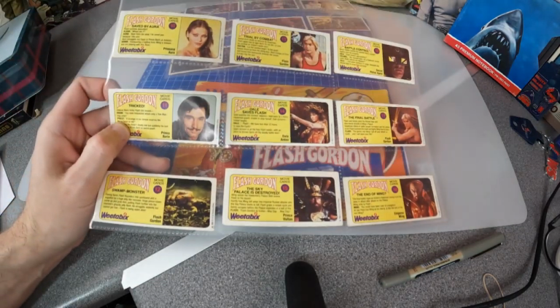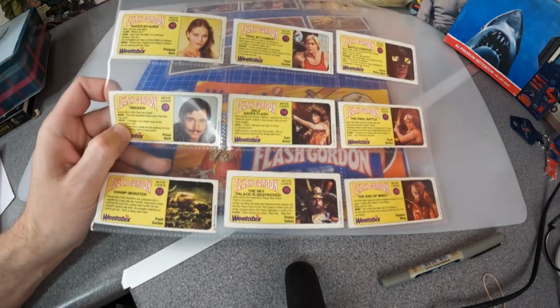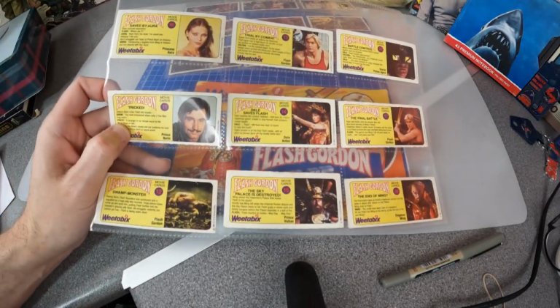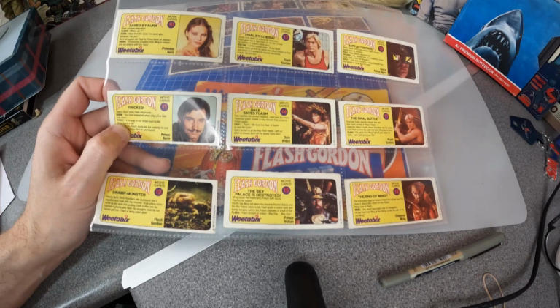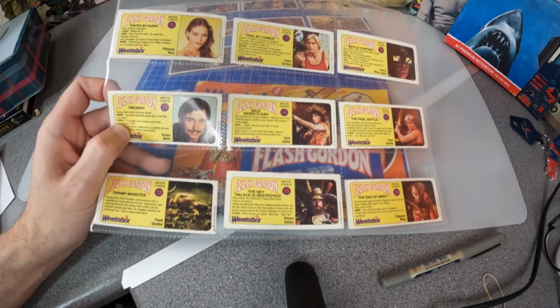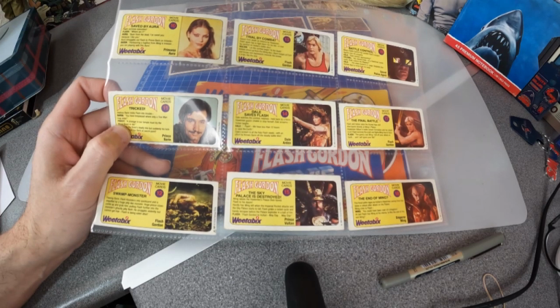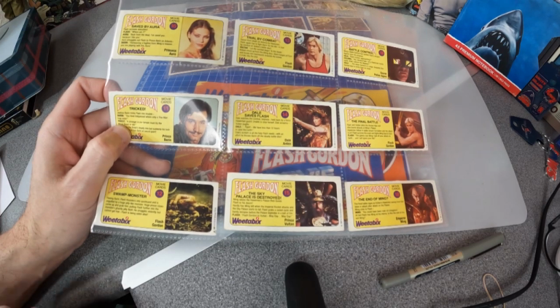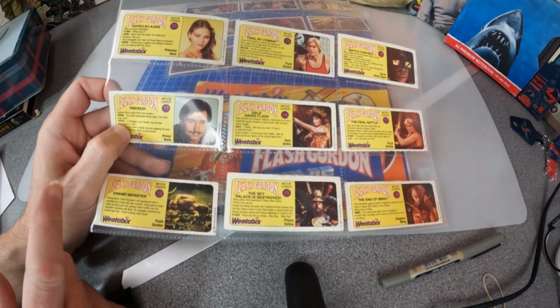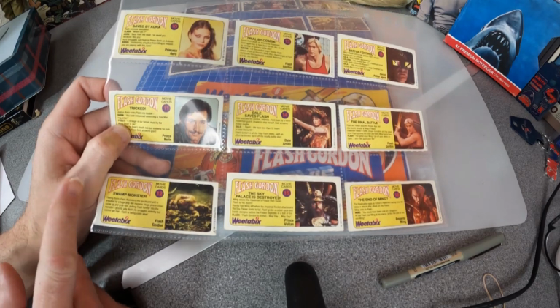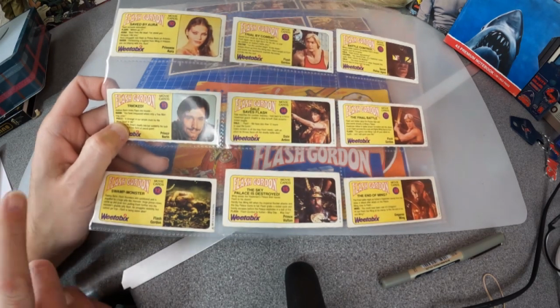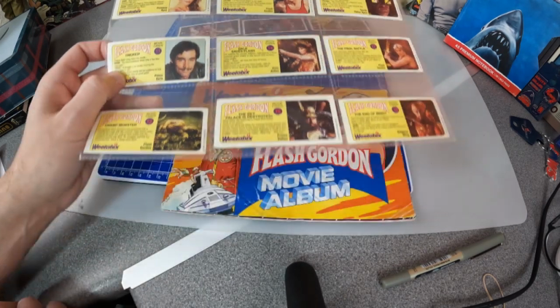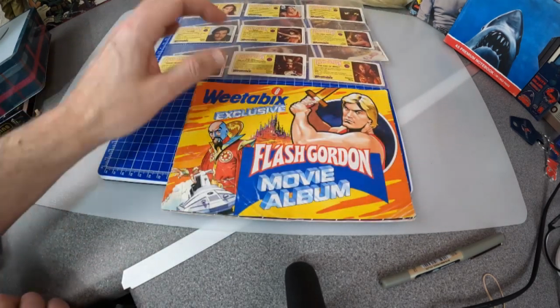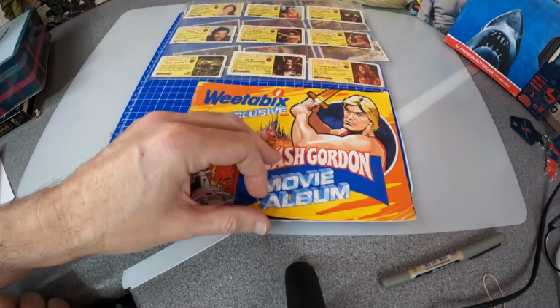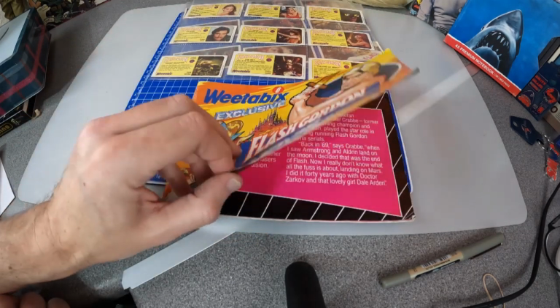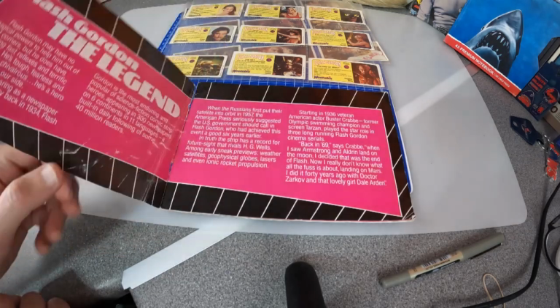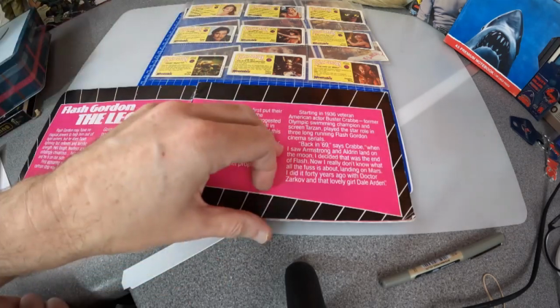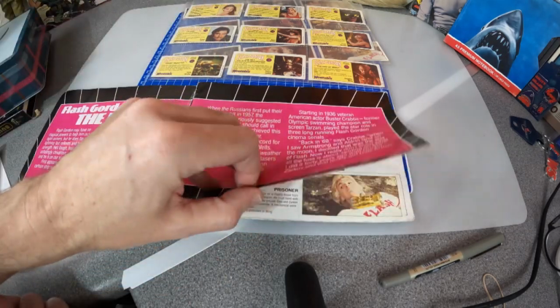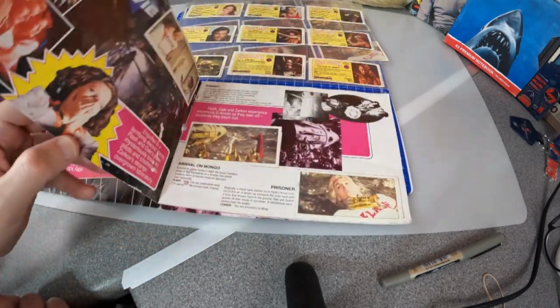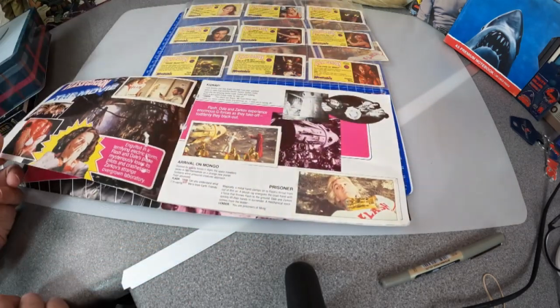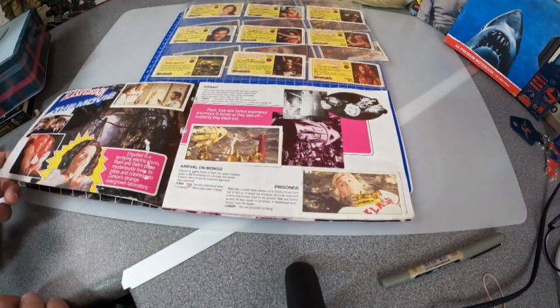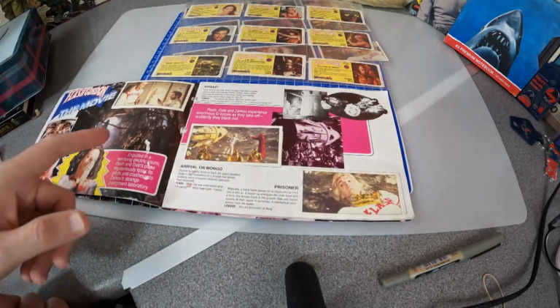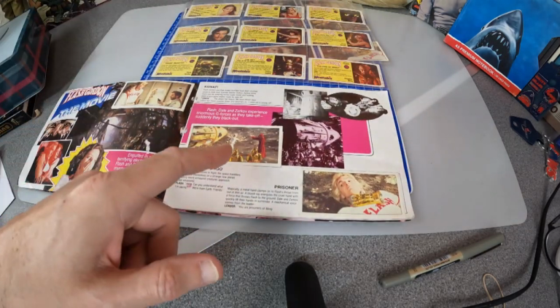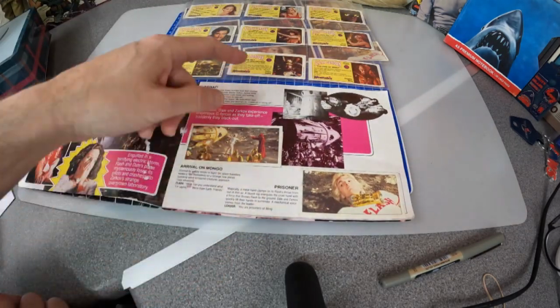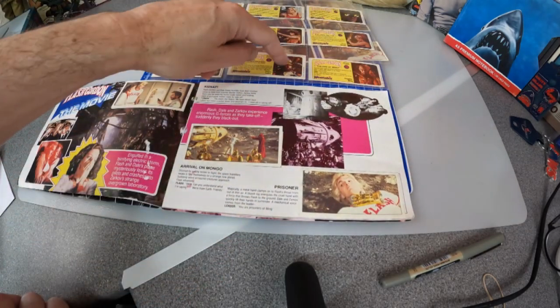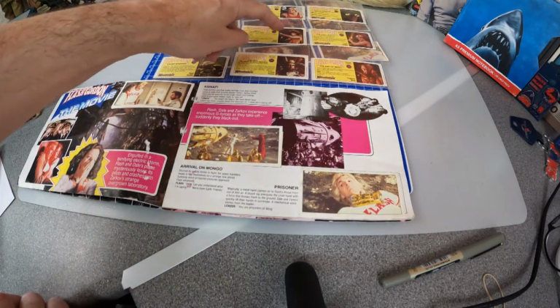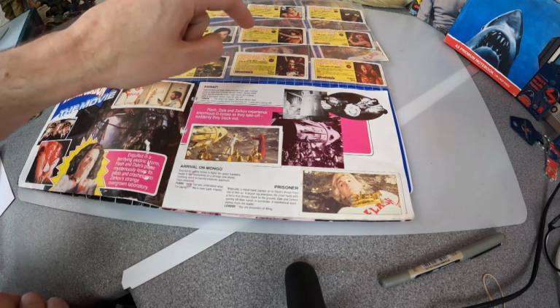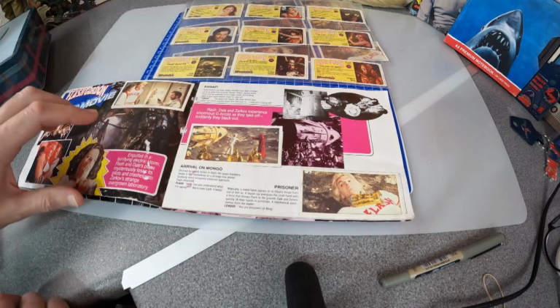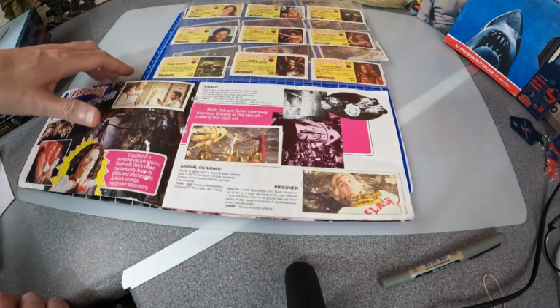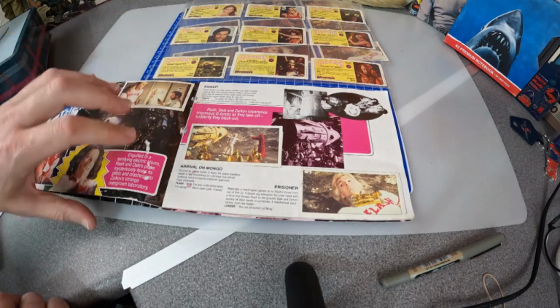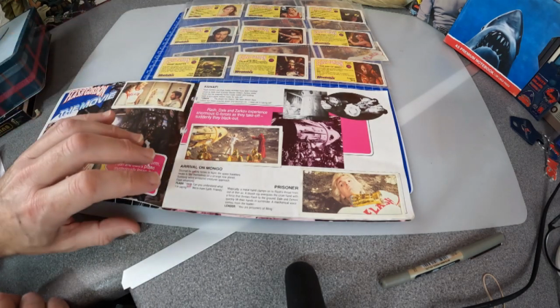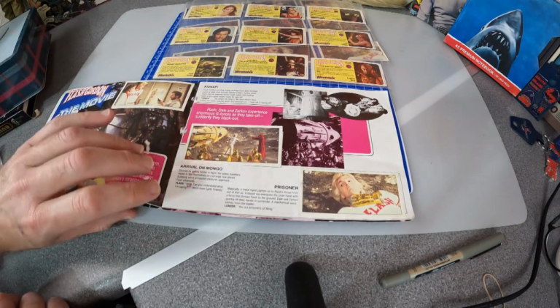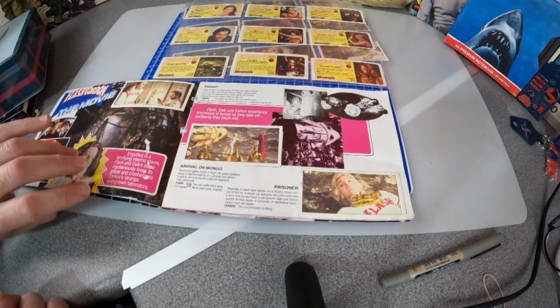The text is reproduced in the book but the back-of-card photos I don't think are. So if you wanted to see those photos you would have to get two sets of cards and eat lots more Weetabix — which wasn't a chore.